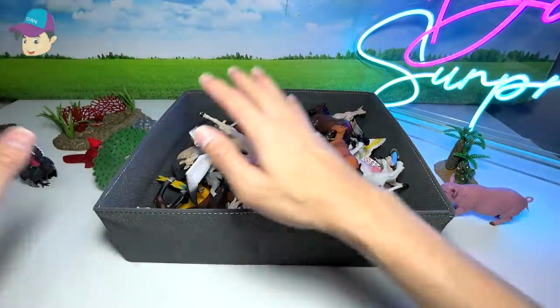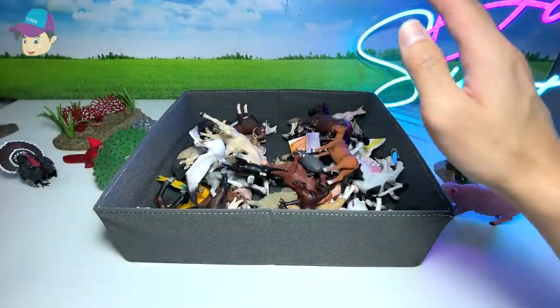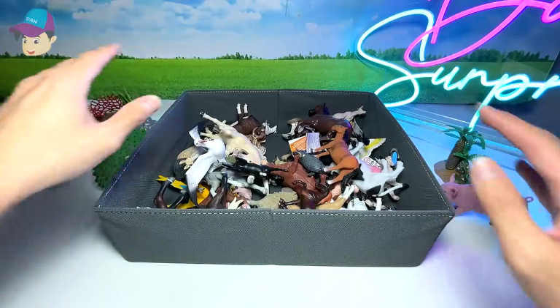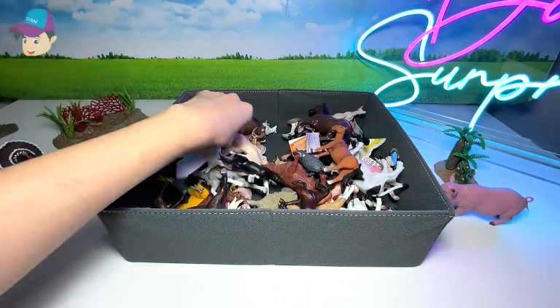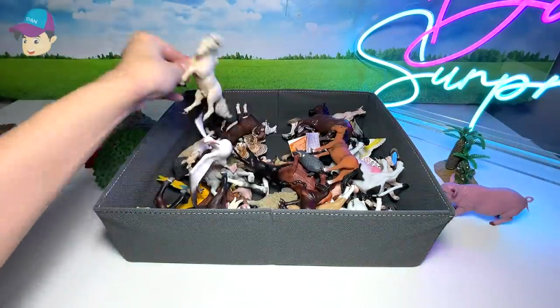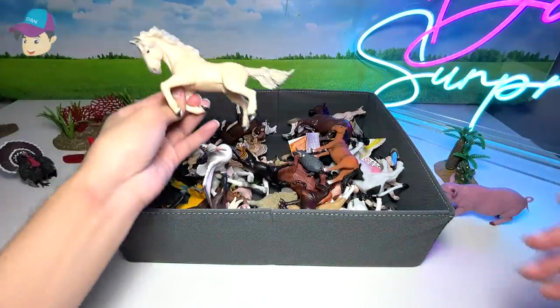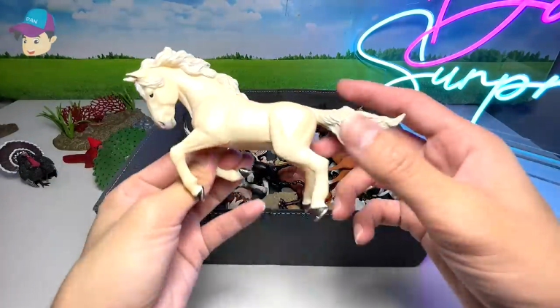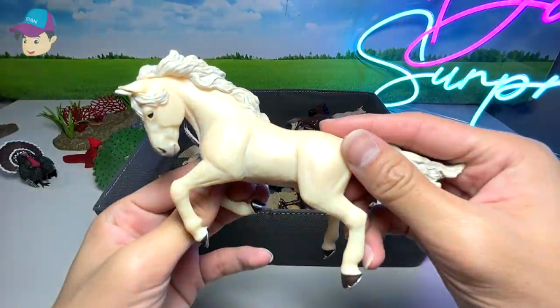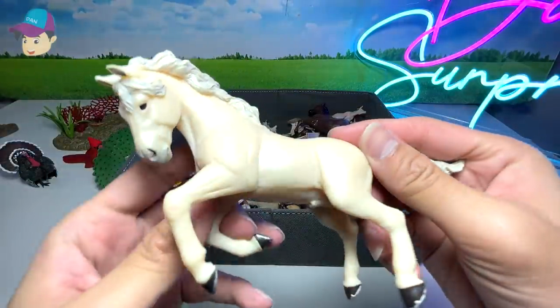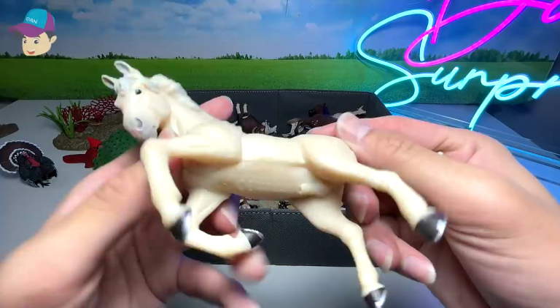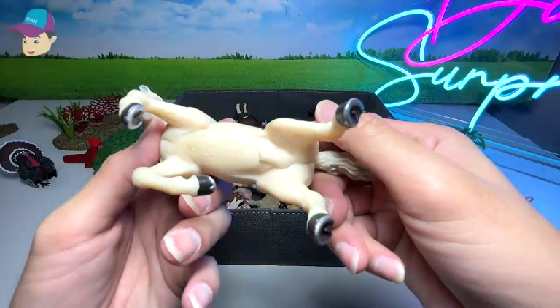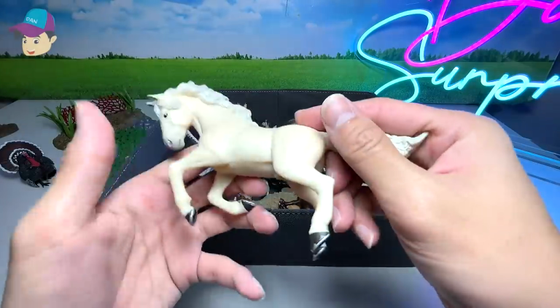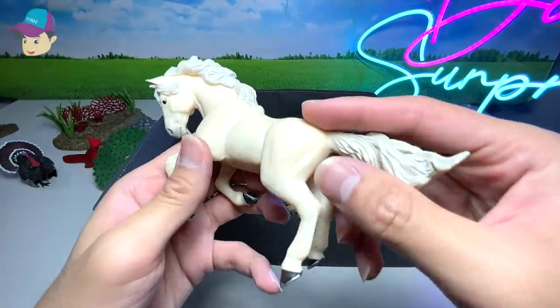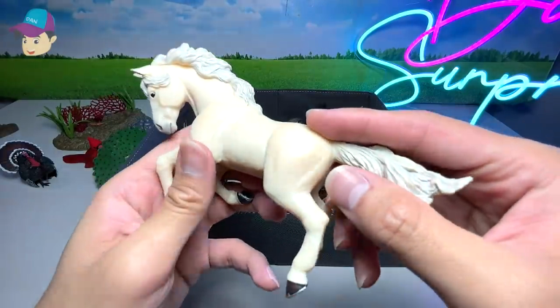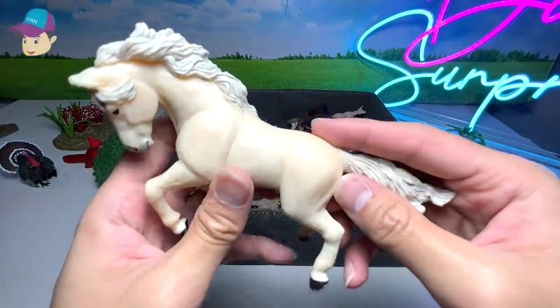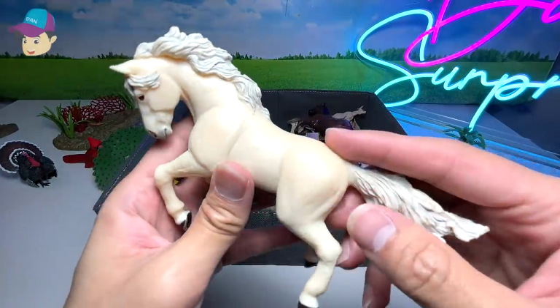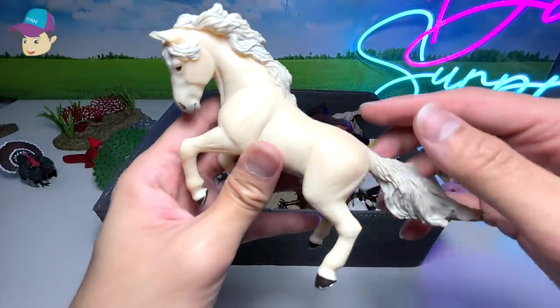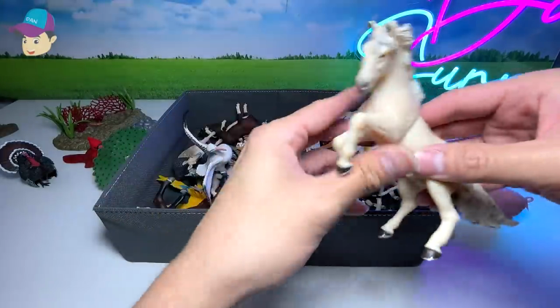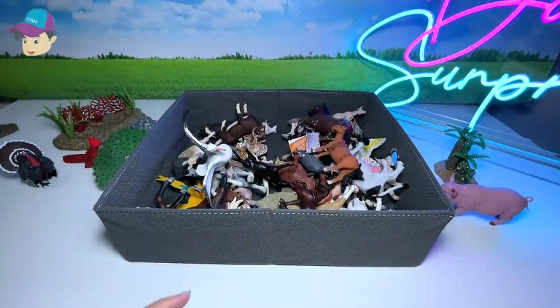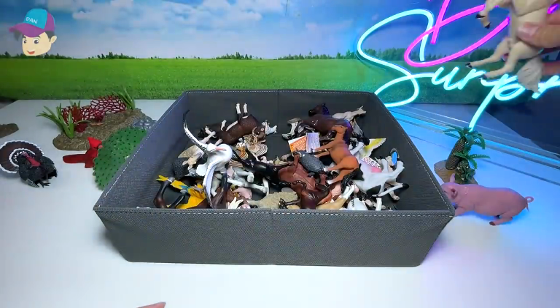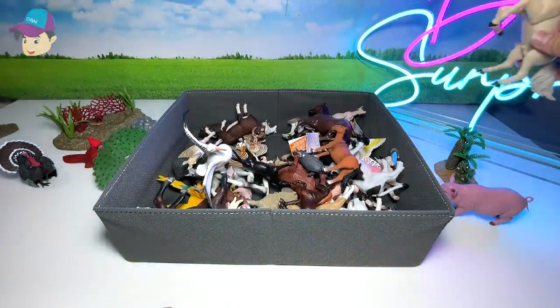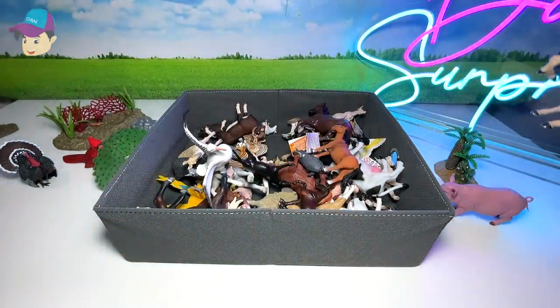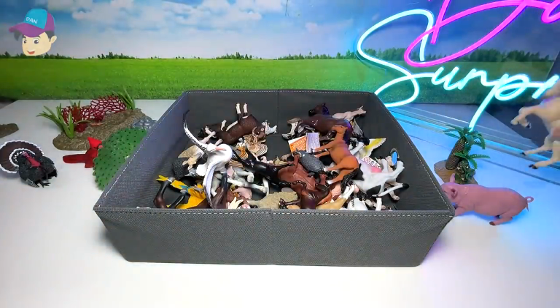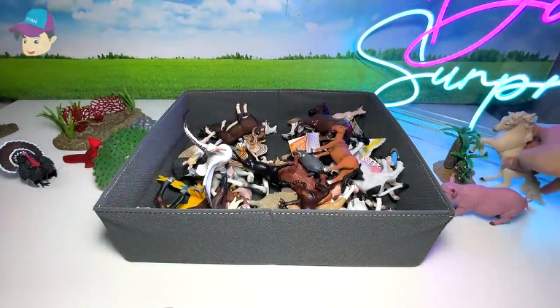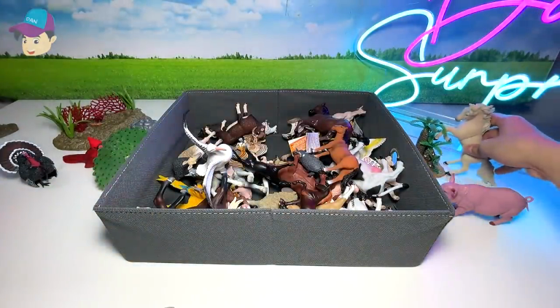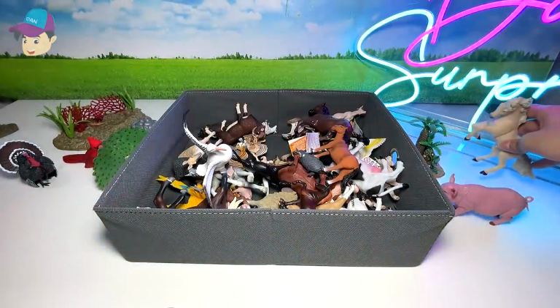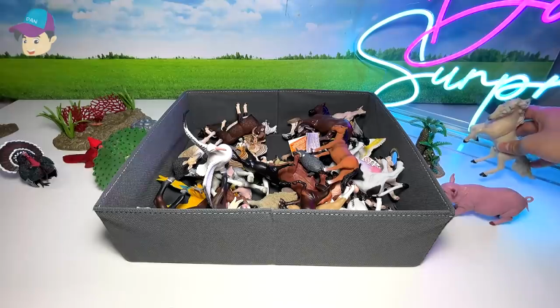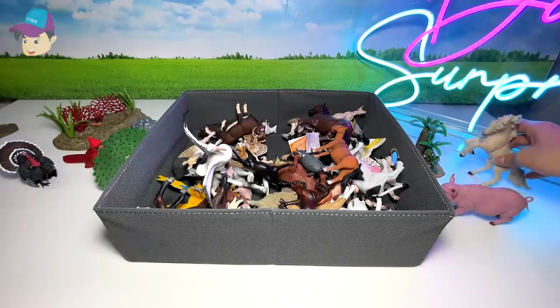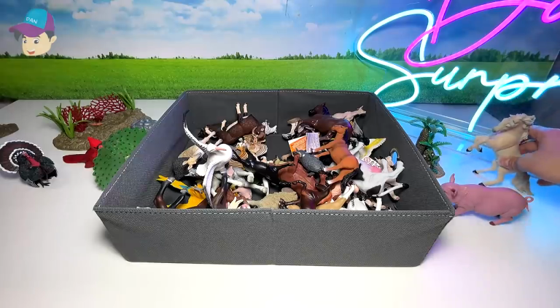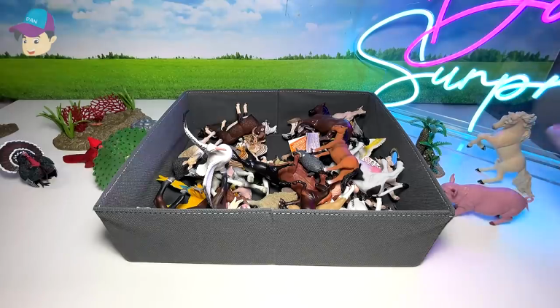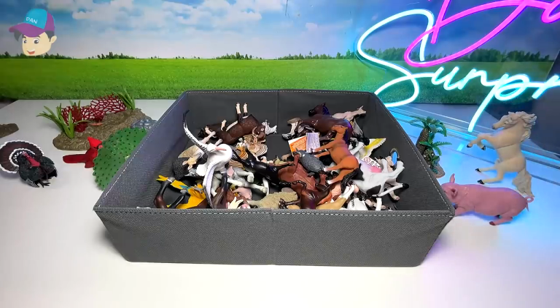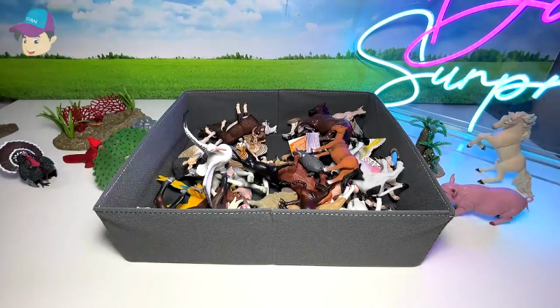Let's place all the different types of birds on the left. What do we have here? A horse - a beautiful white horse. Let's see whether this is able to stand on its hind legs. Yes, beautifully done!